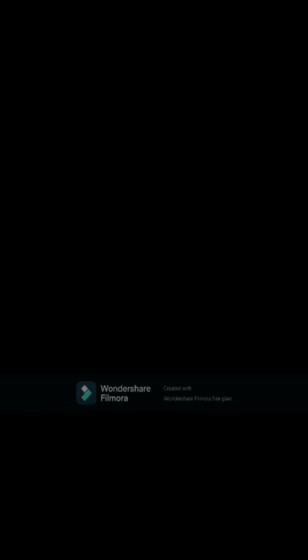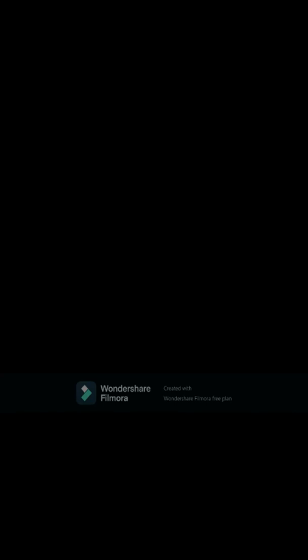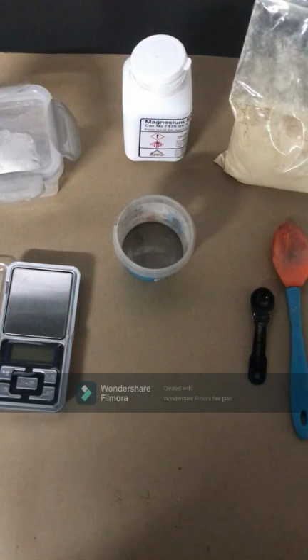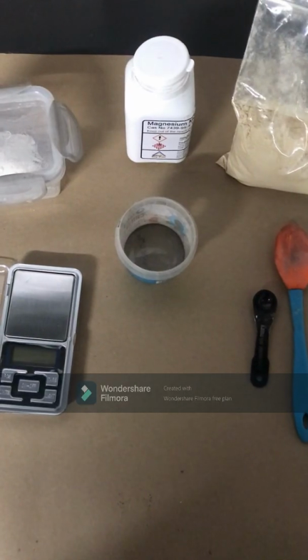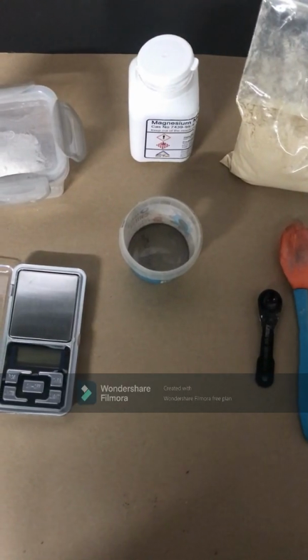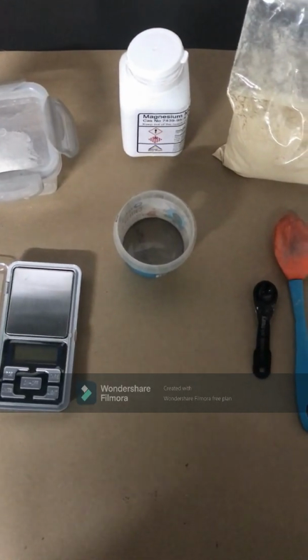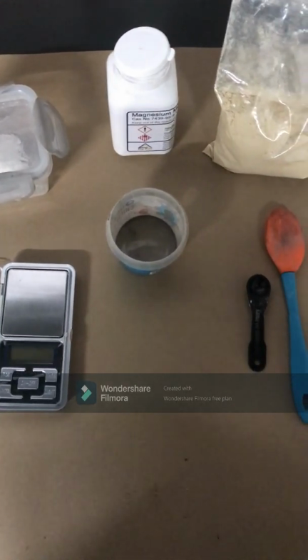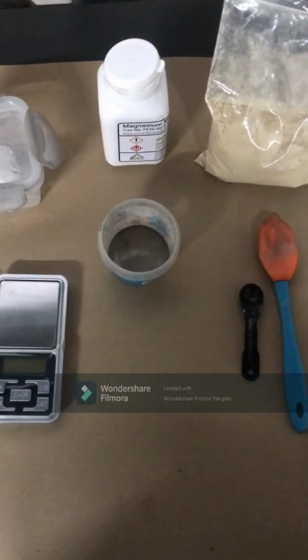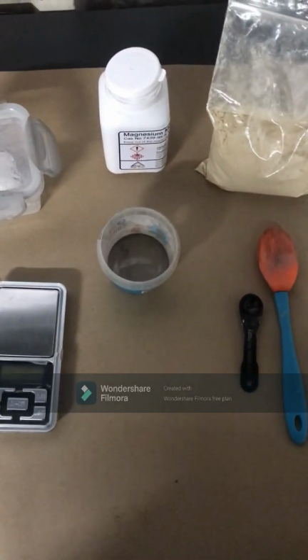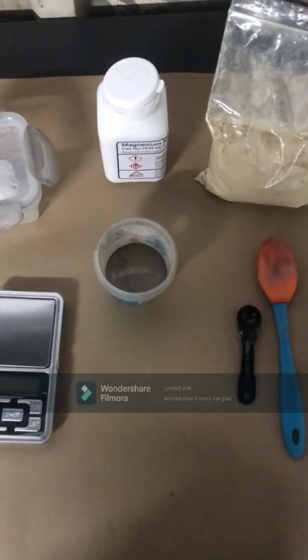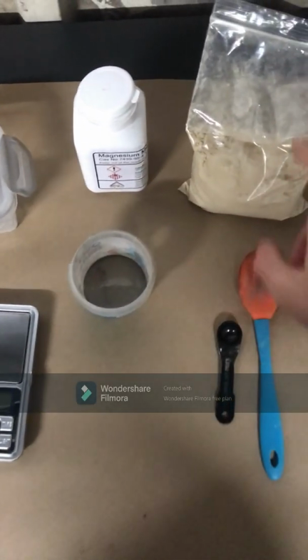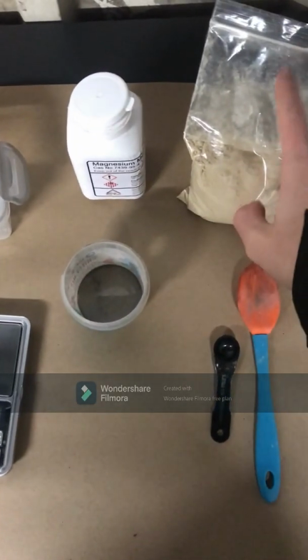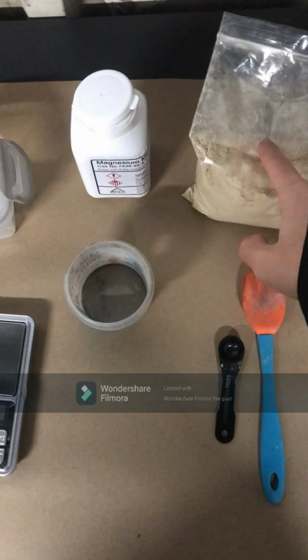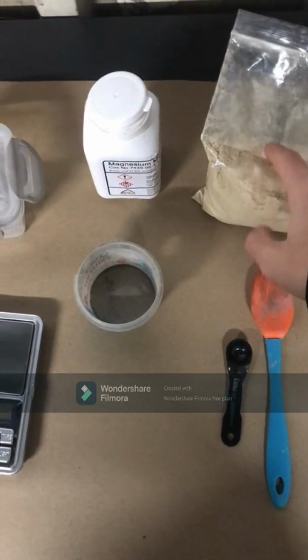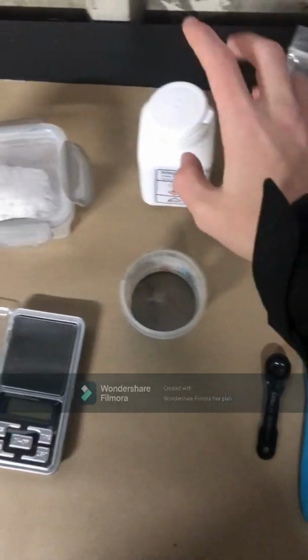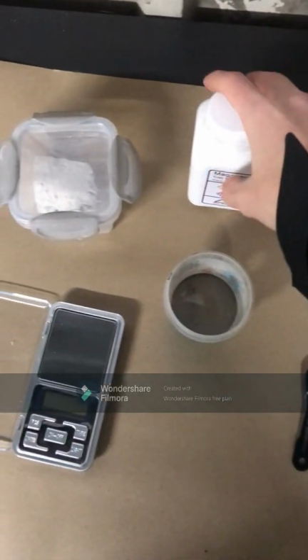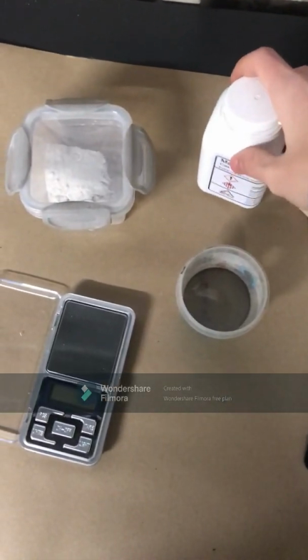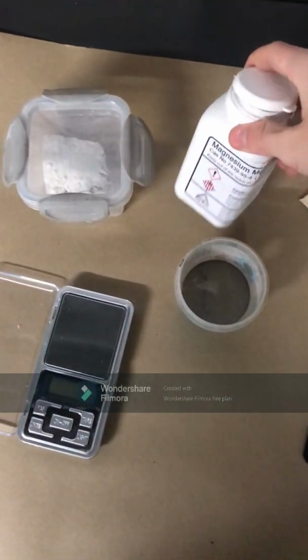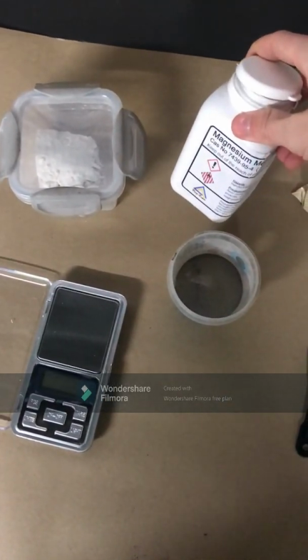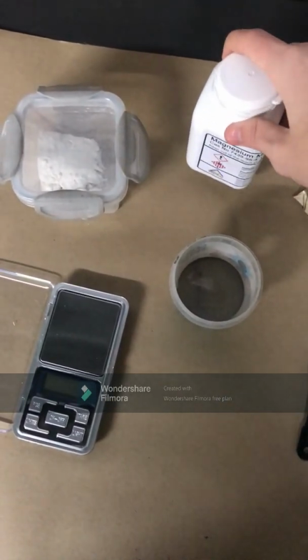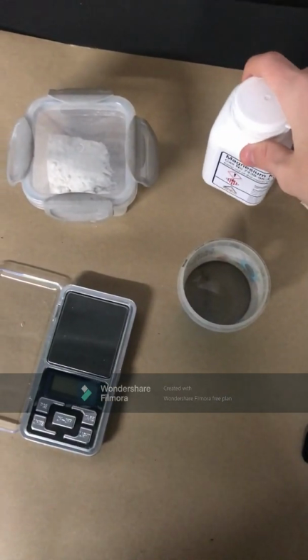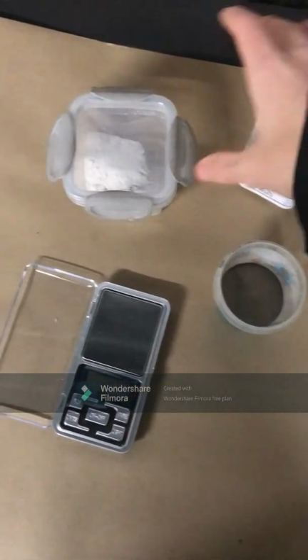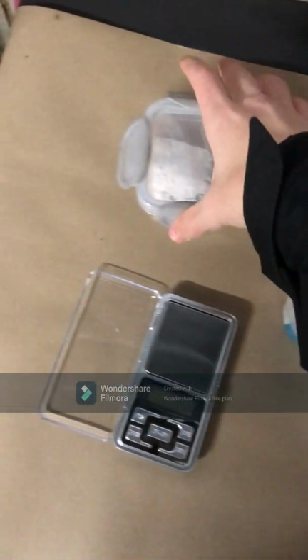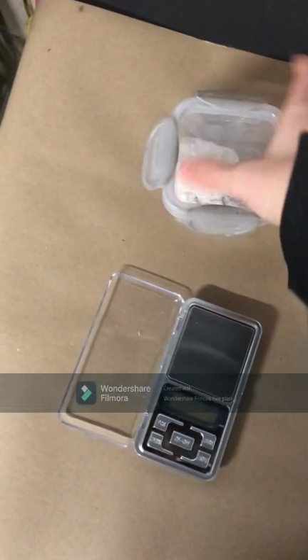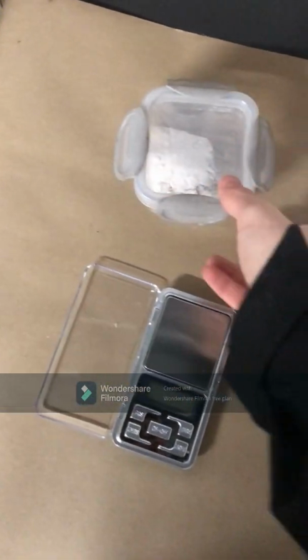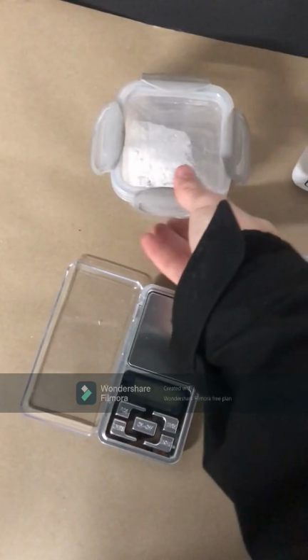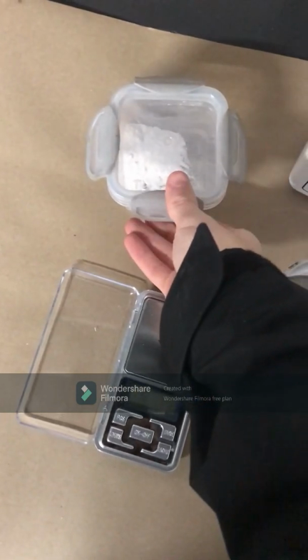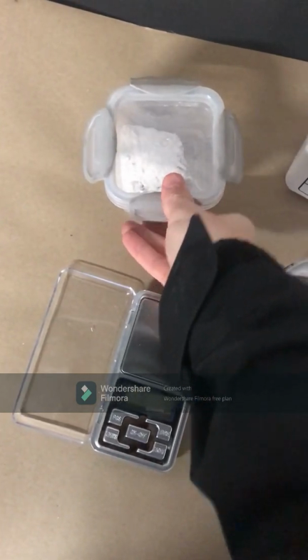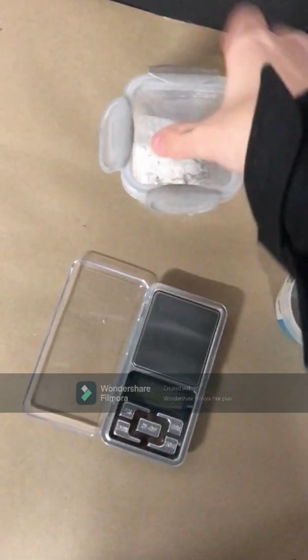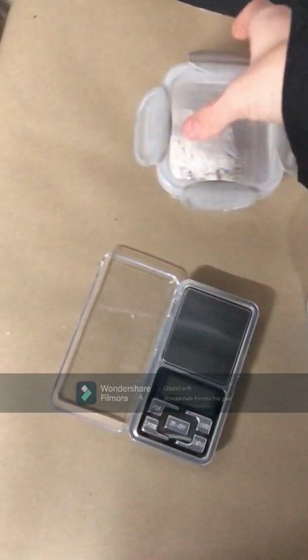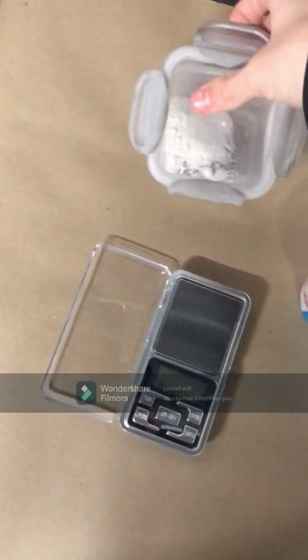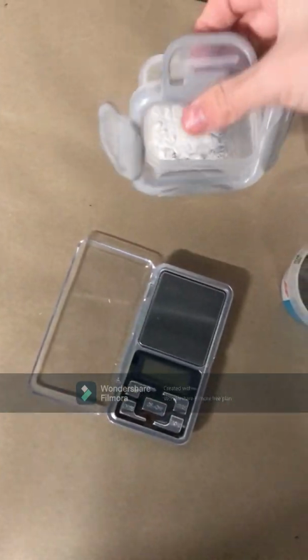Hello, today I will show you how to make flash powder. So first you will need sulfur, magnesium powder, and potassium nitrate. Link in description where to get these.